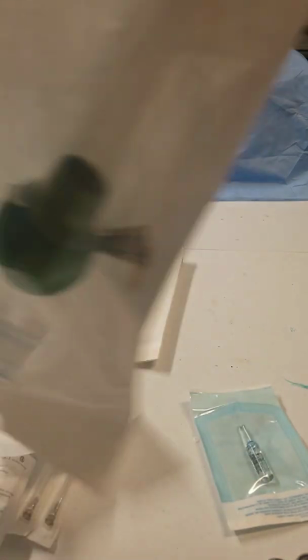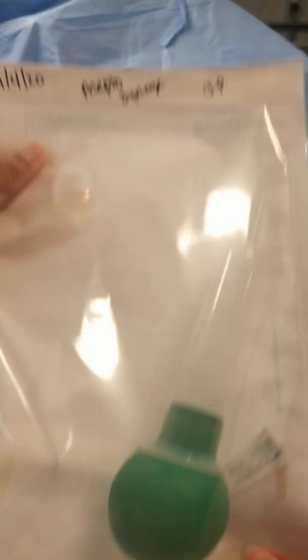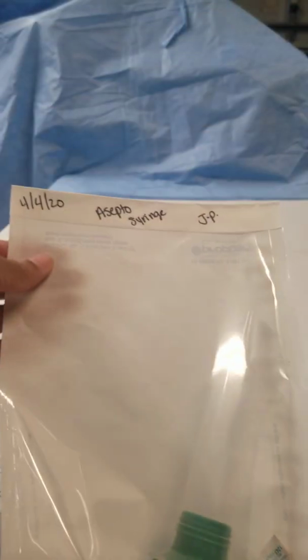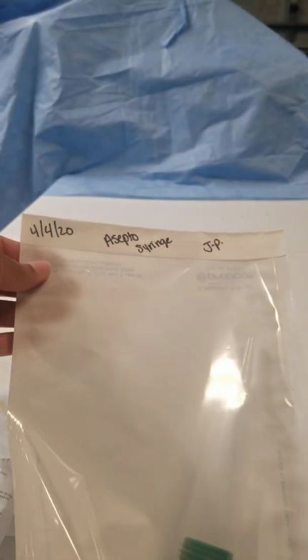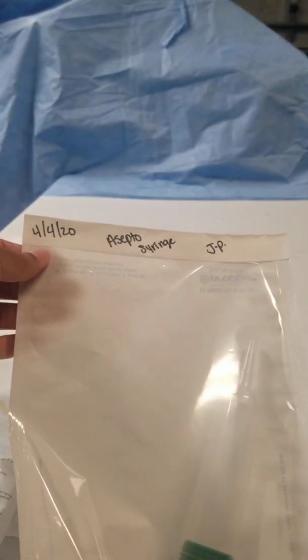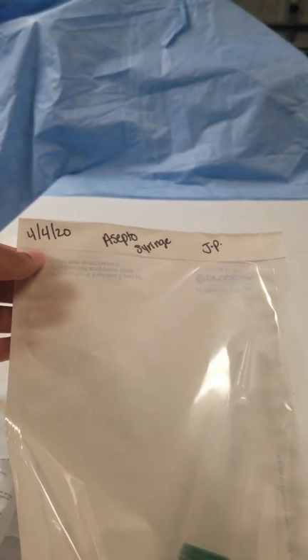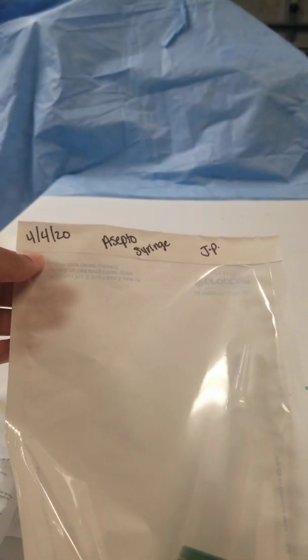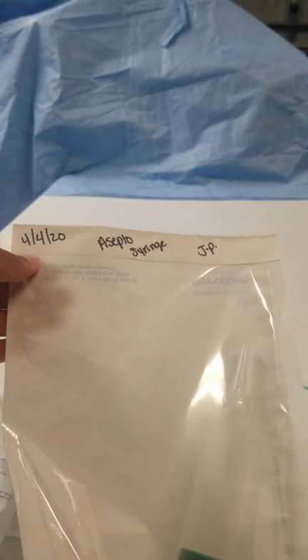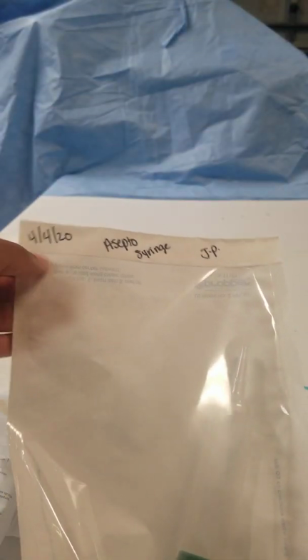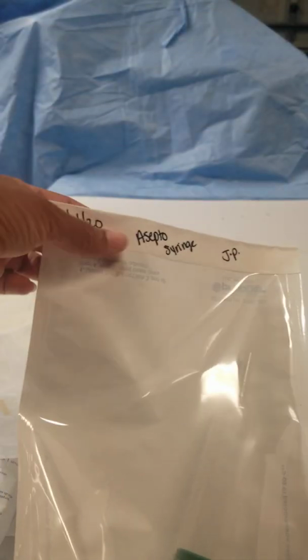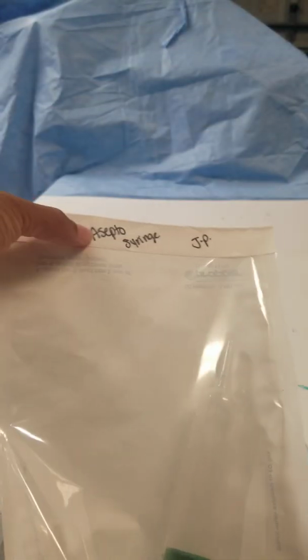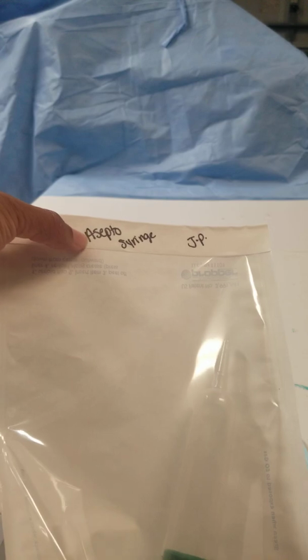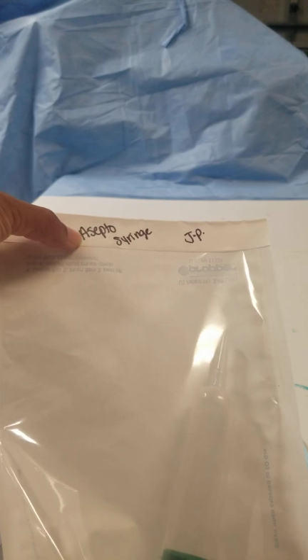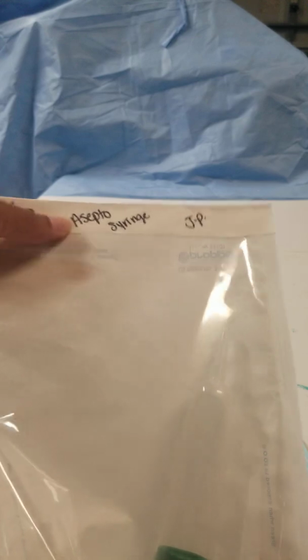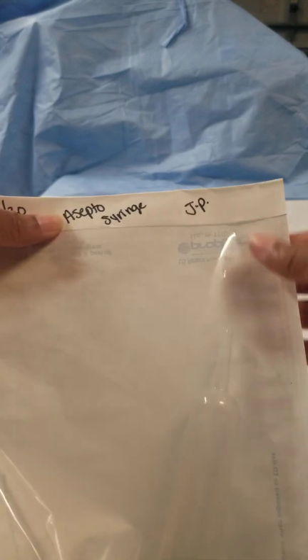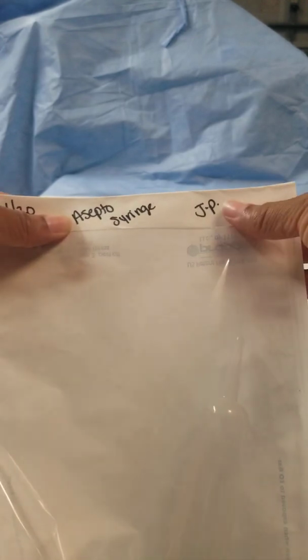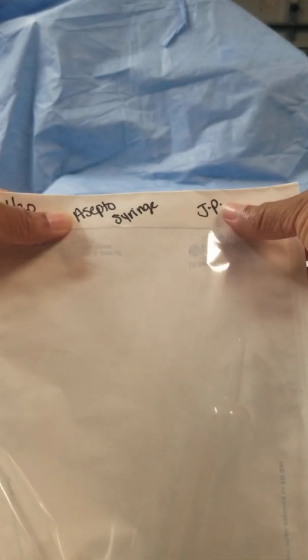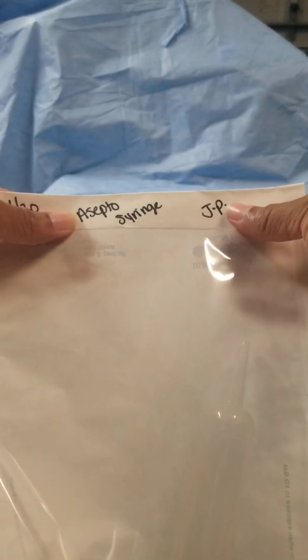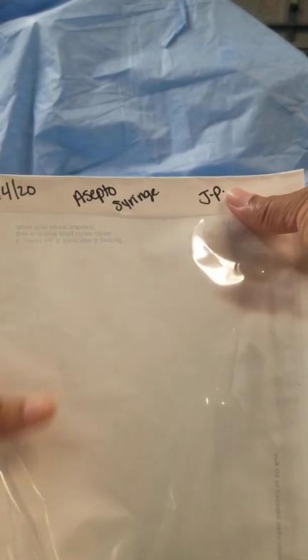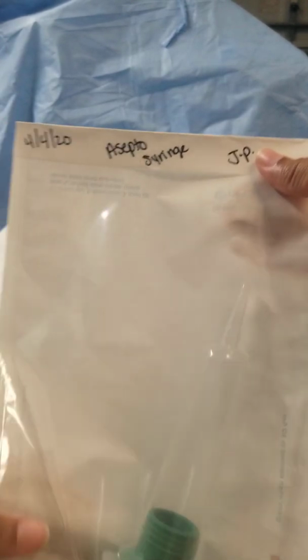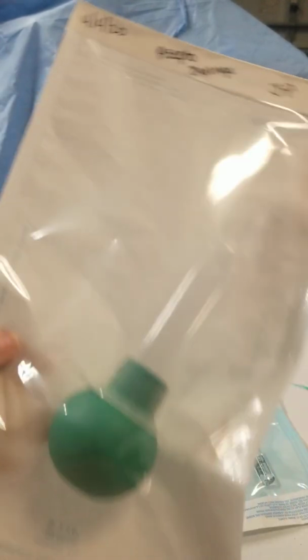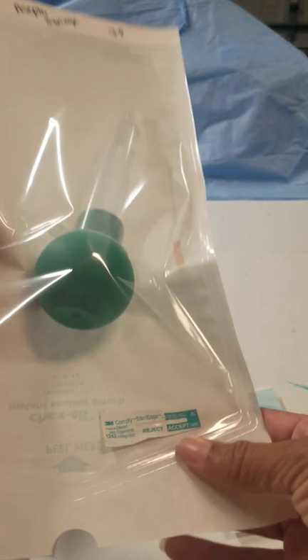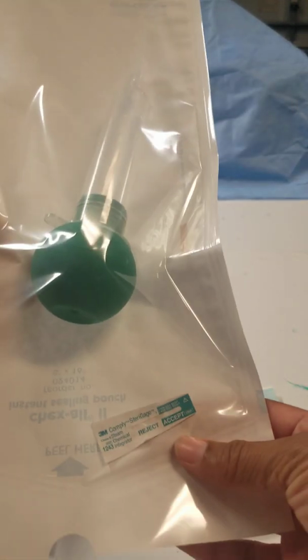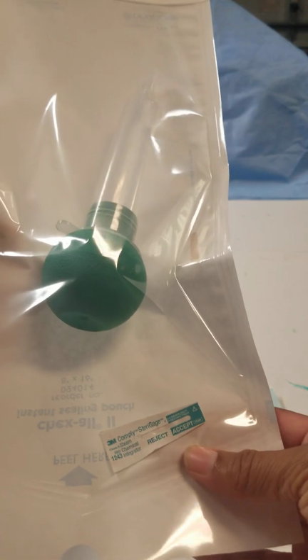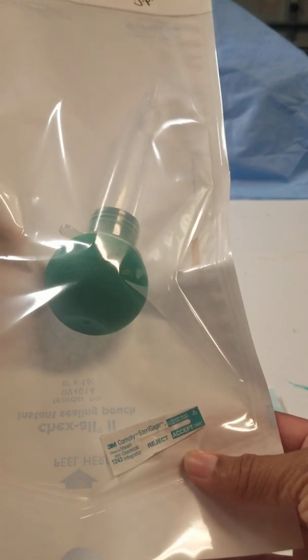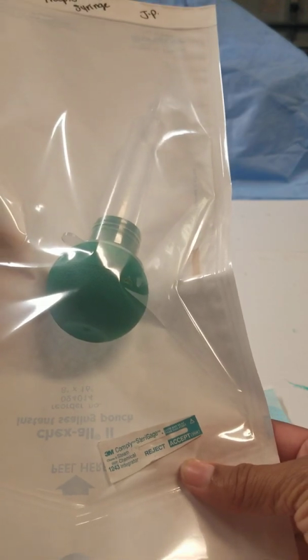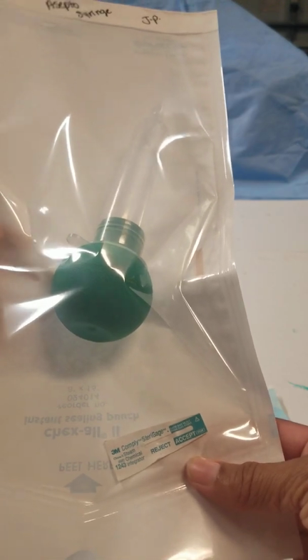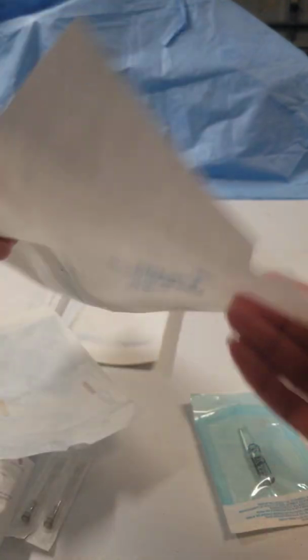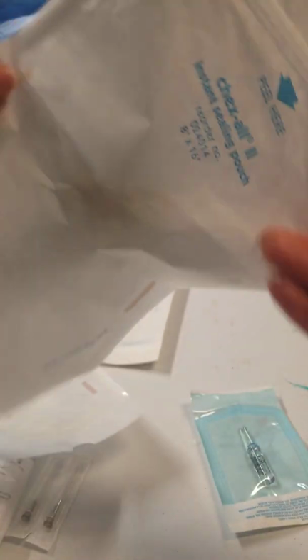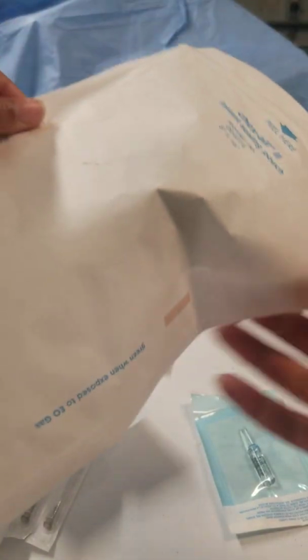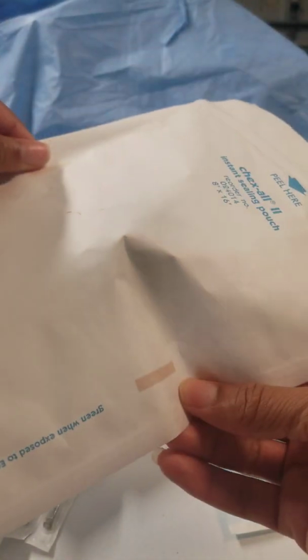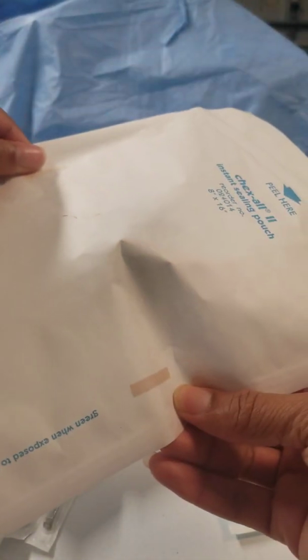Every peel pack item needs to have the date that it was processed, the contents of it, and the initials of the person who processed it, as well as an indicator on the inside even if there is one on the outside.